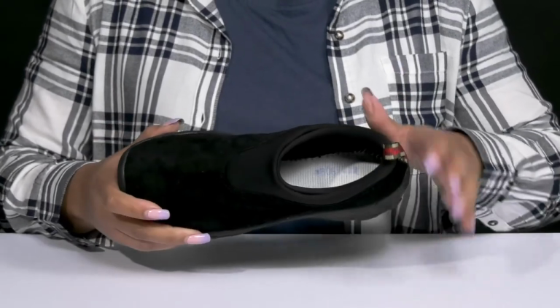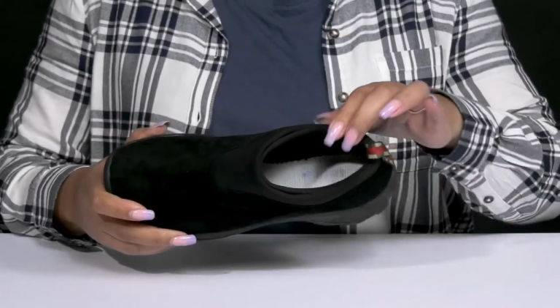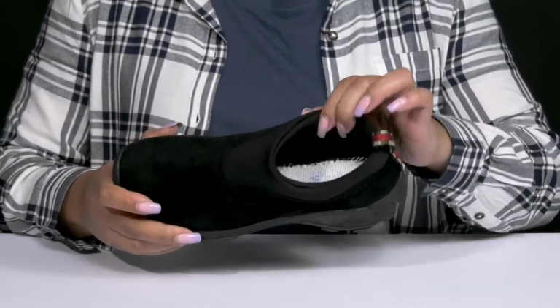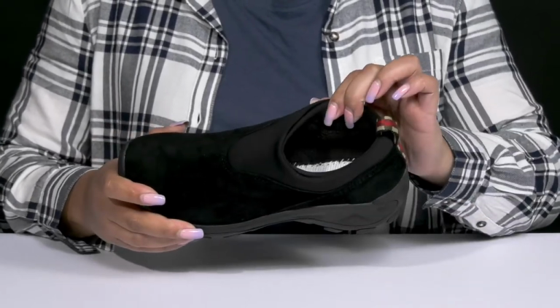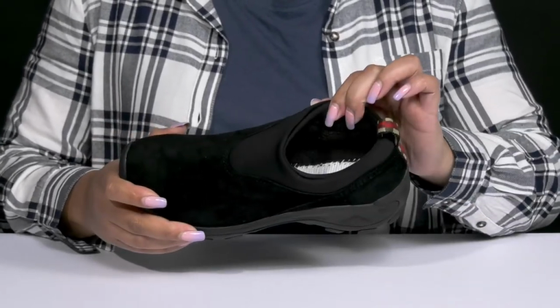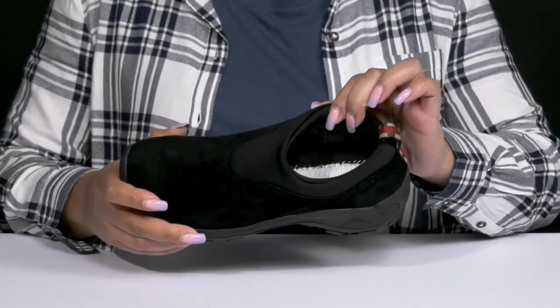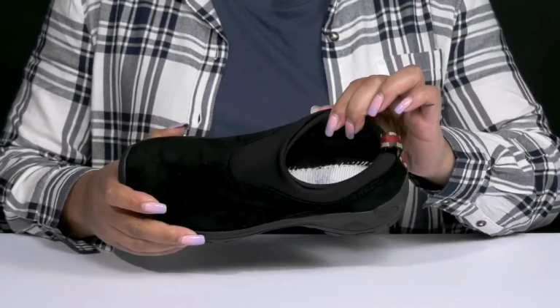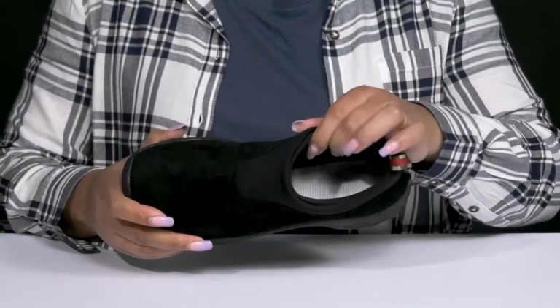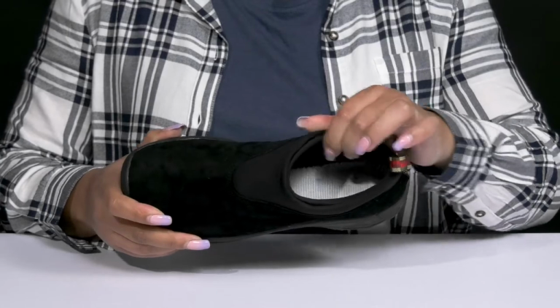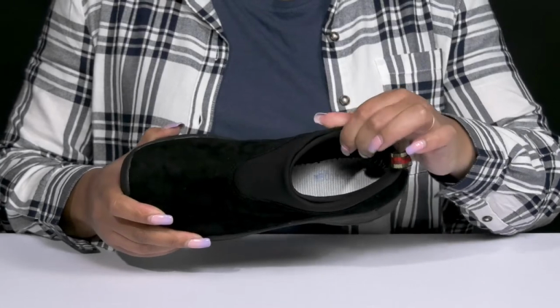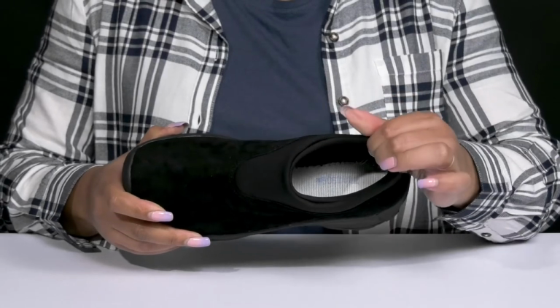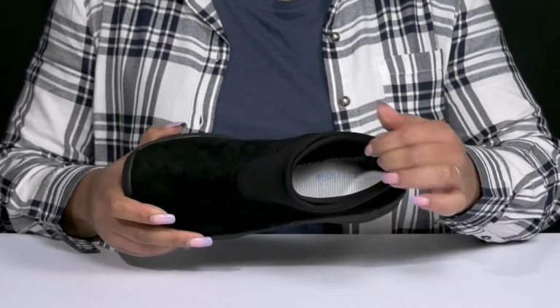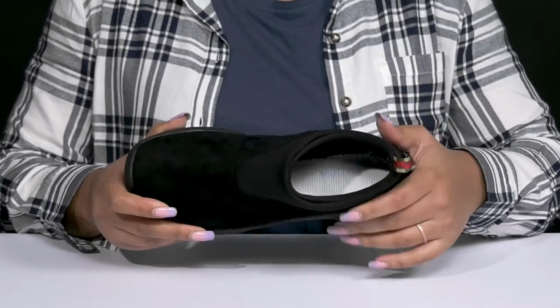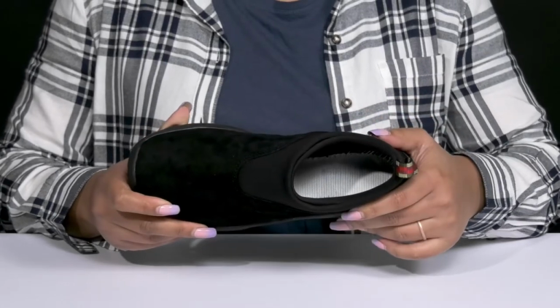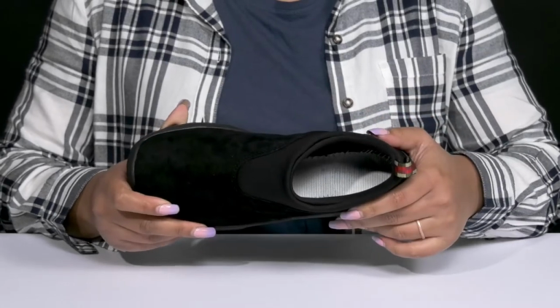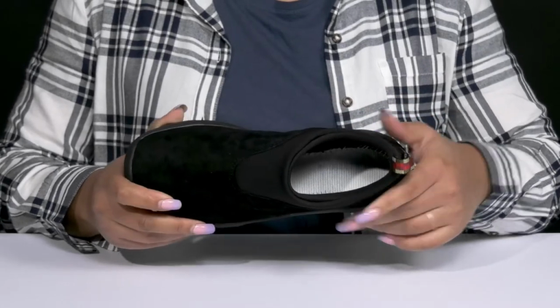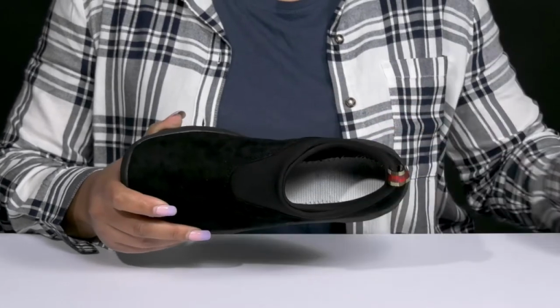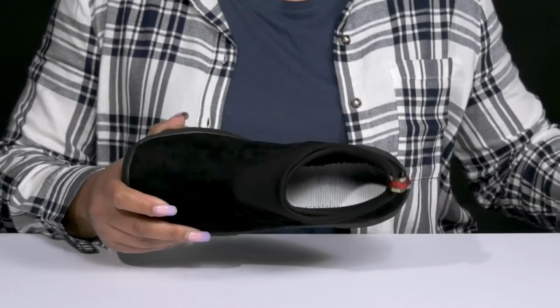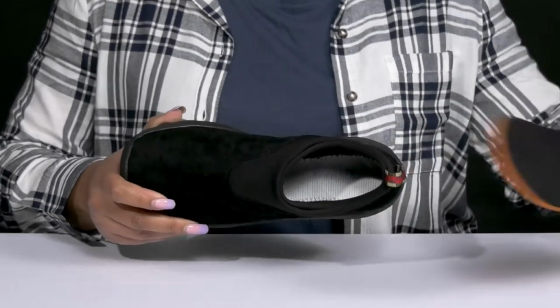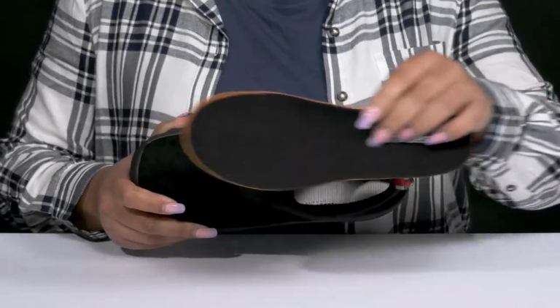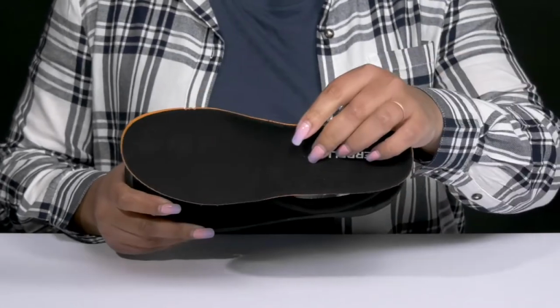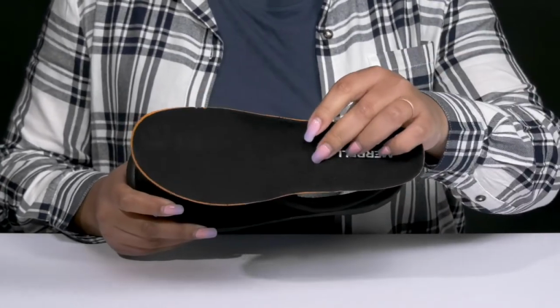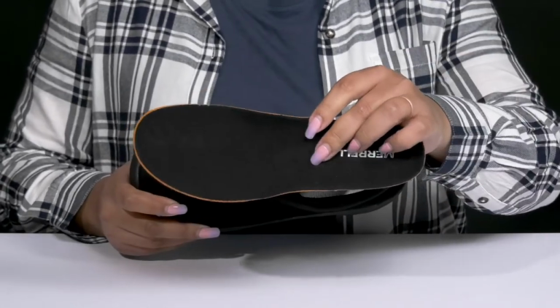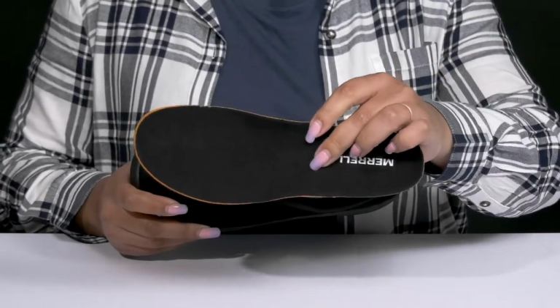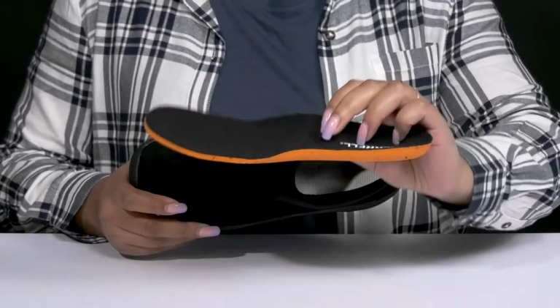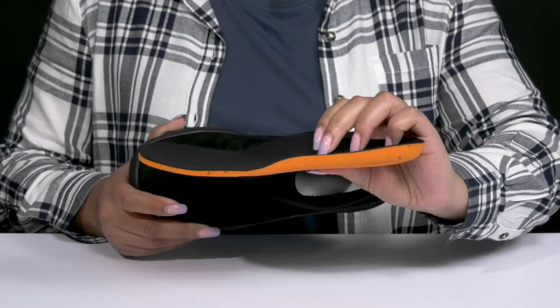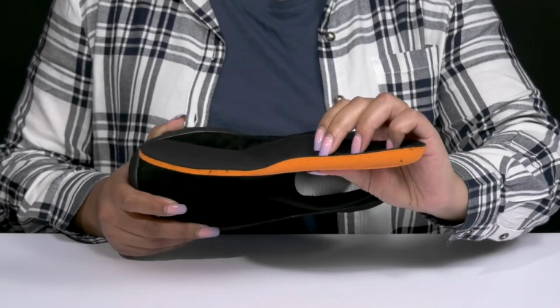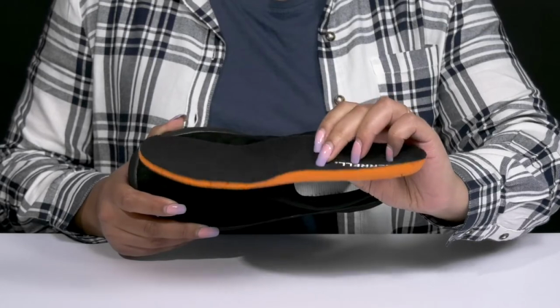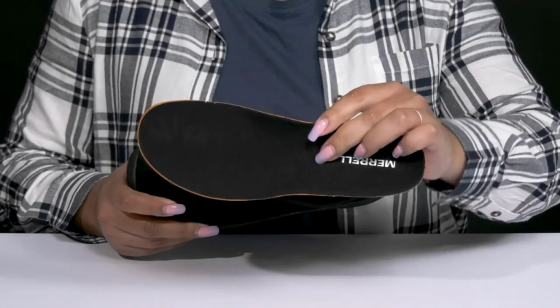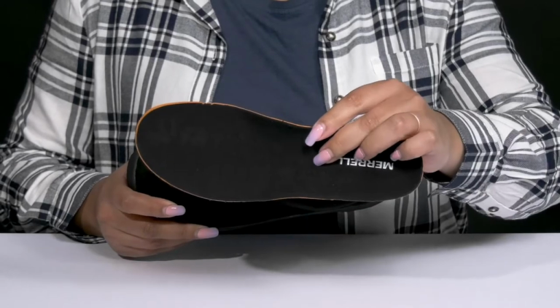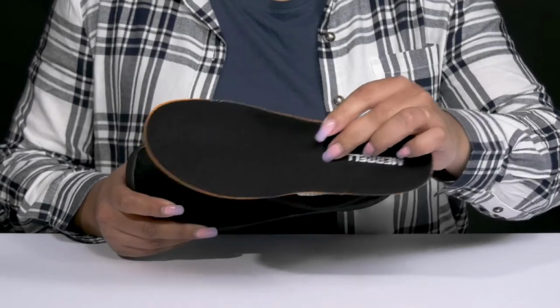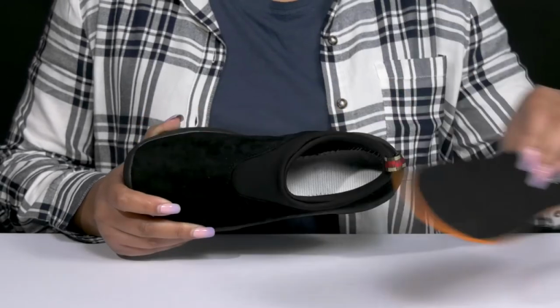Inside, there is a soft textile lining with some cushioning around the collar to give your ankle support, and a removable footbed that is cushioned and contoured to keep you comfortable all day.